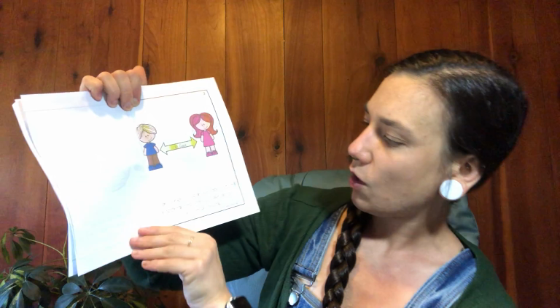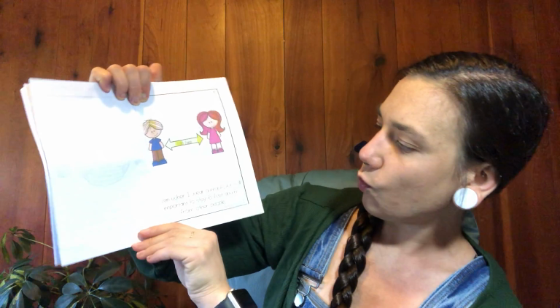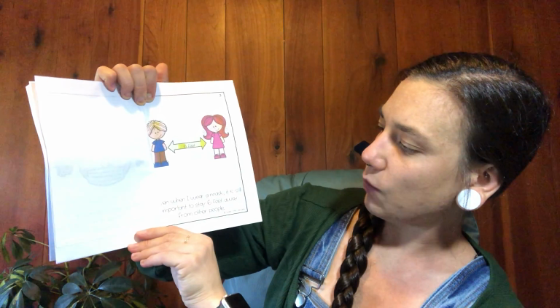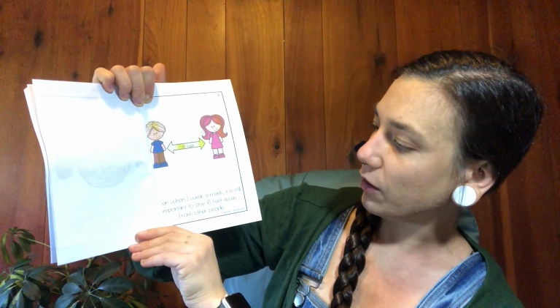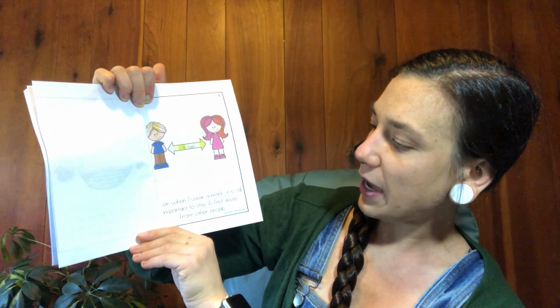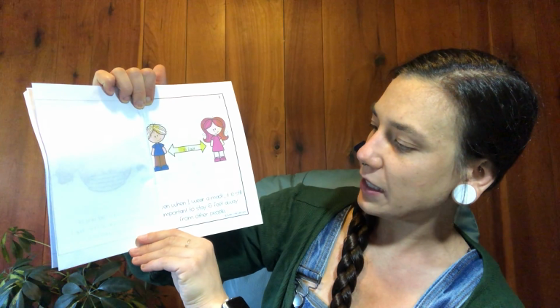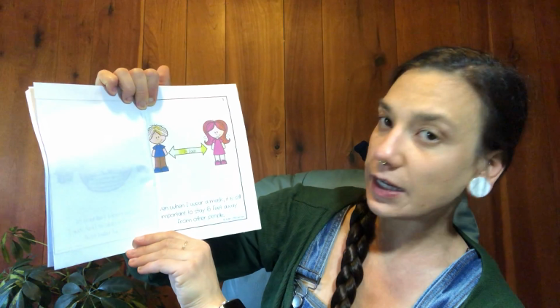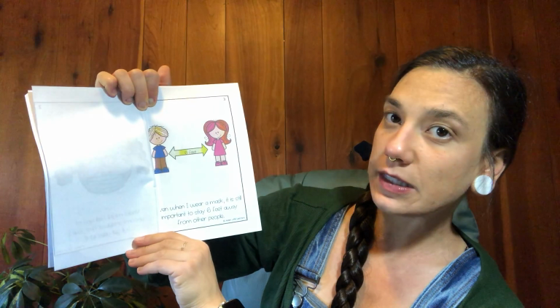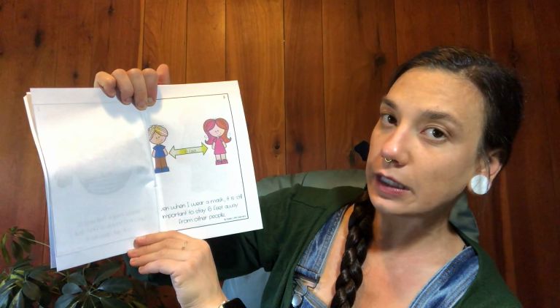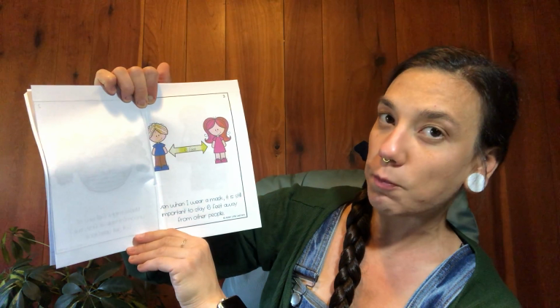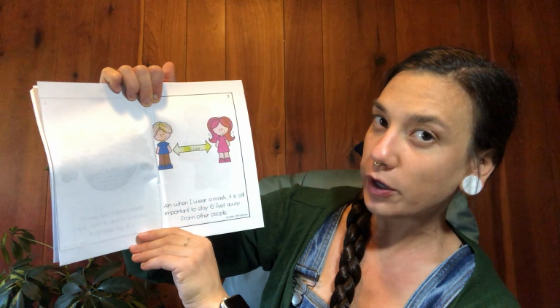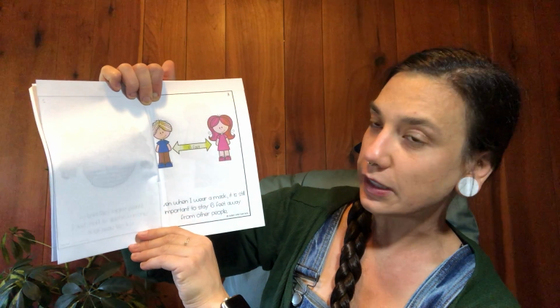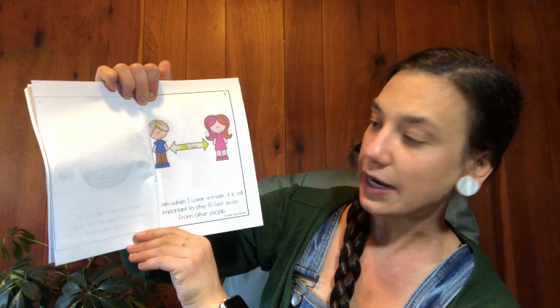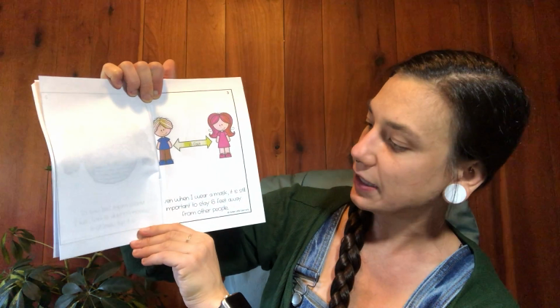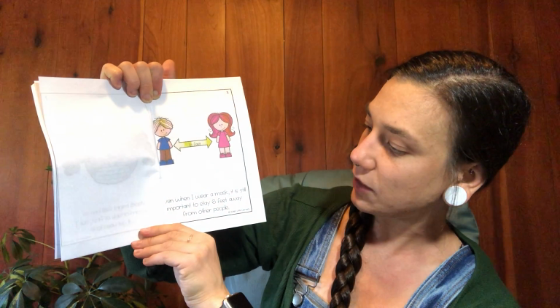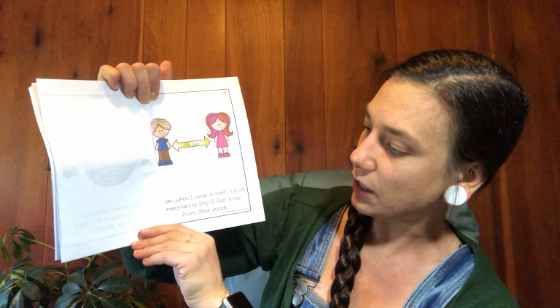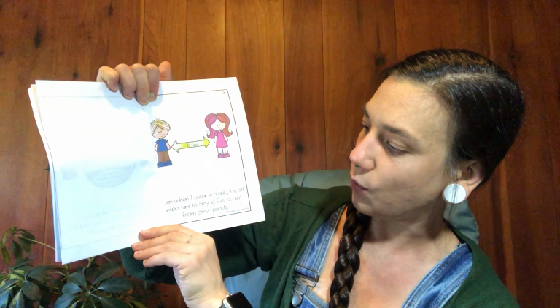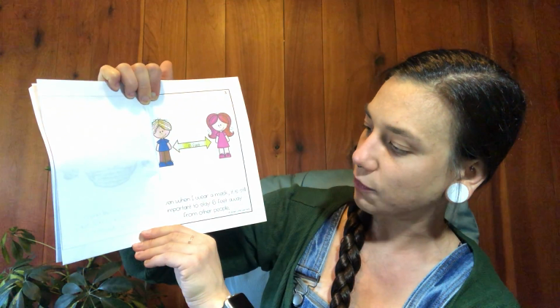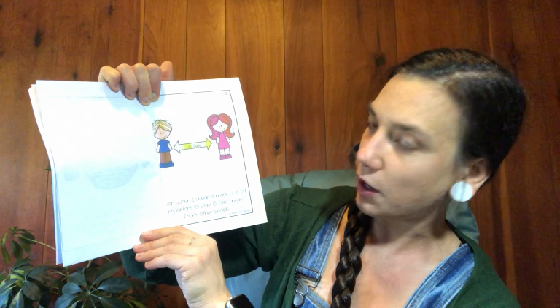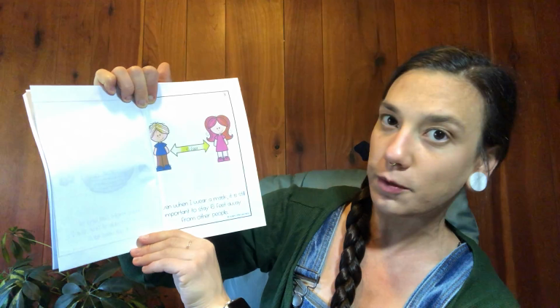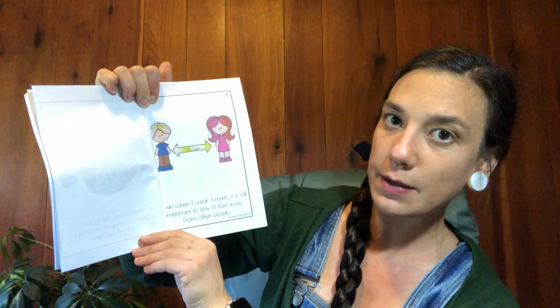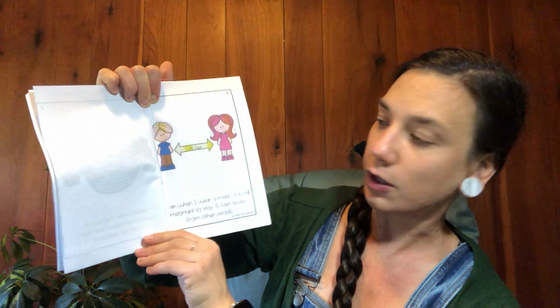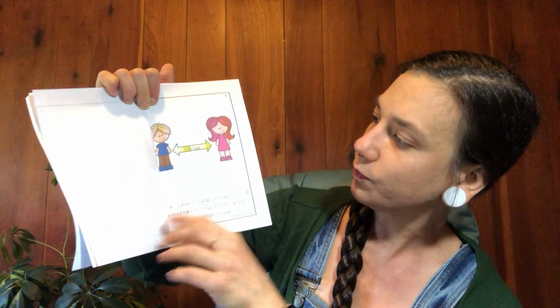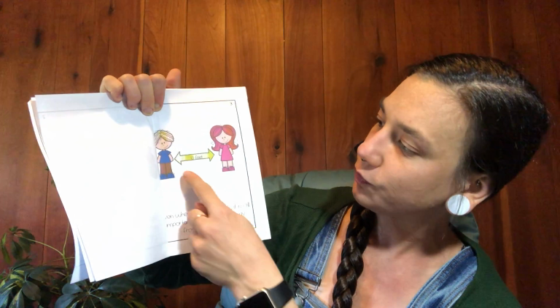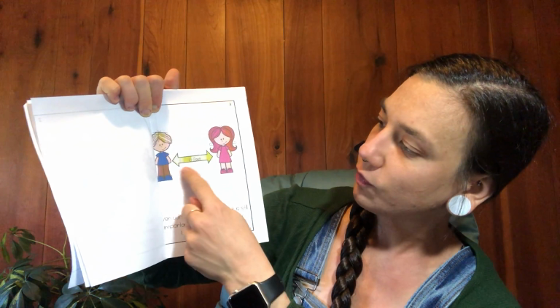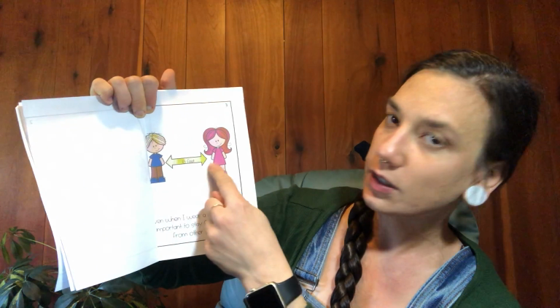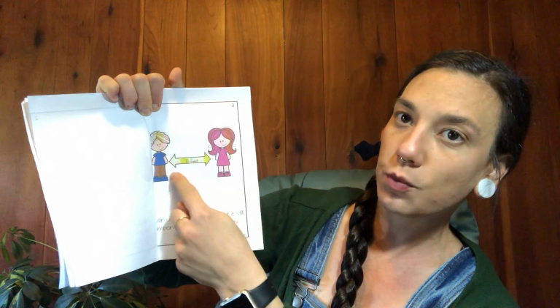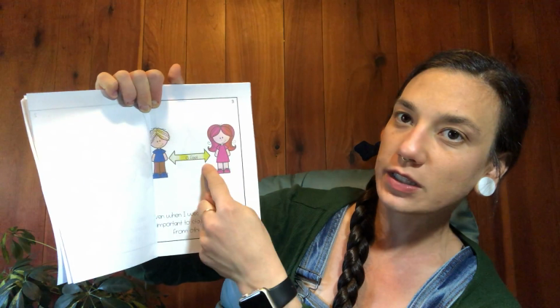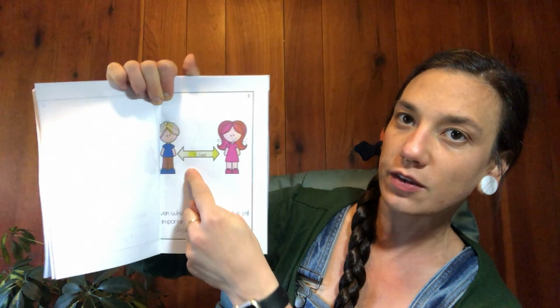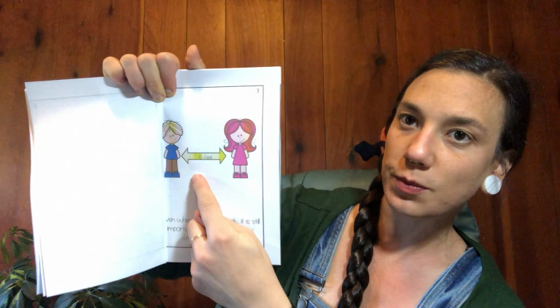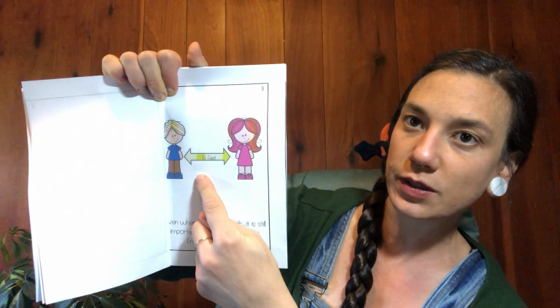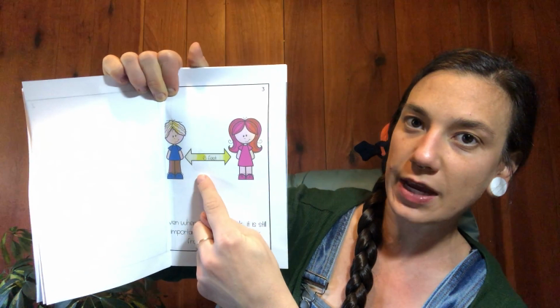When I wear a mask, it's still important to stay six feet away from other people. It's important to give people space.